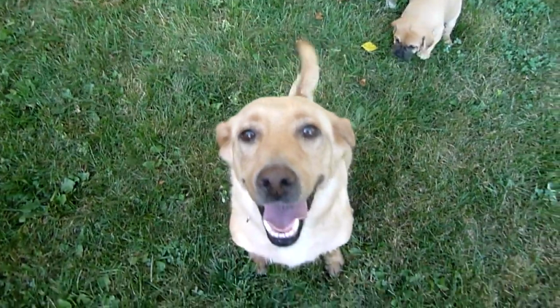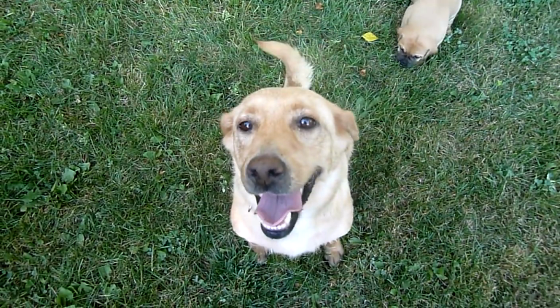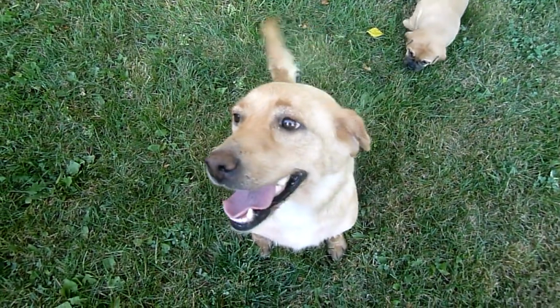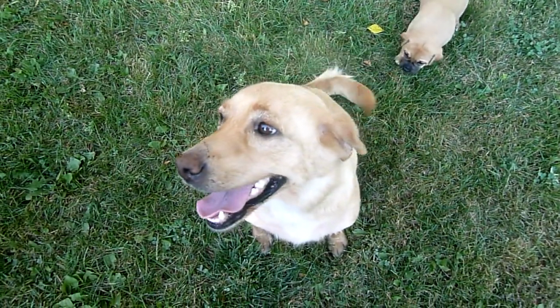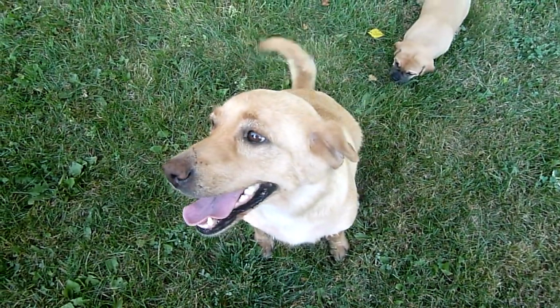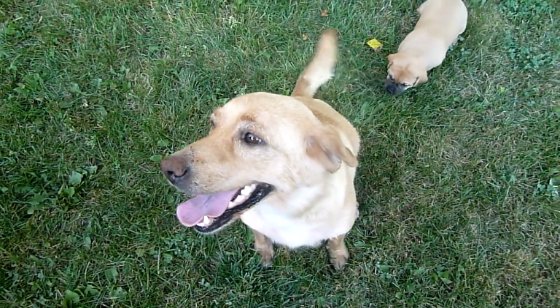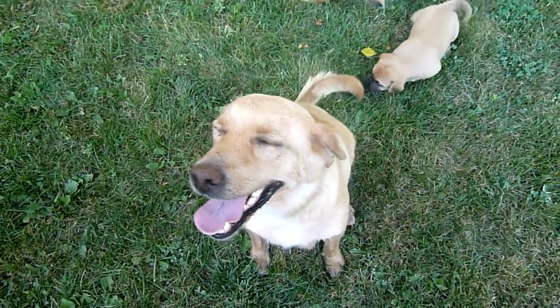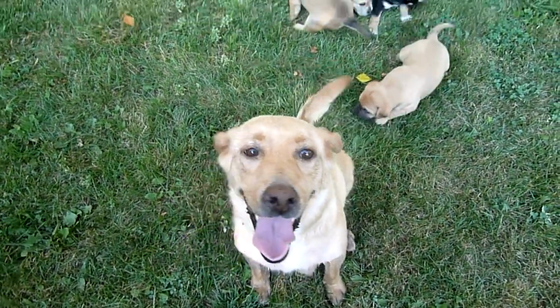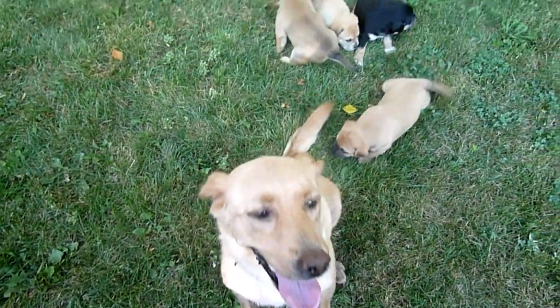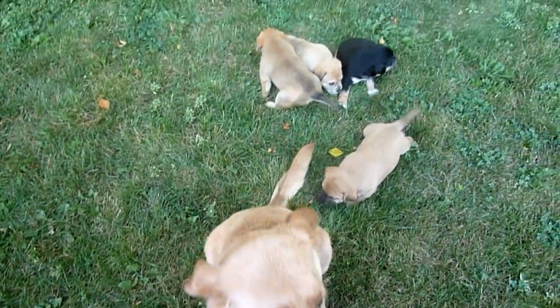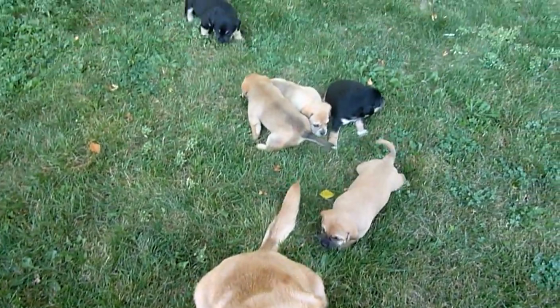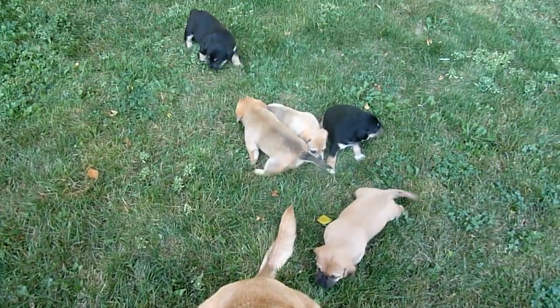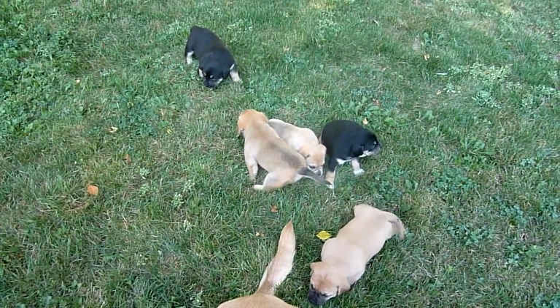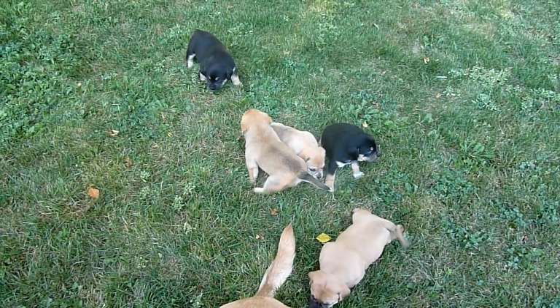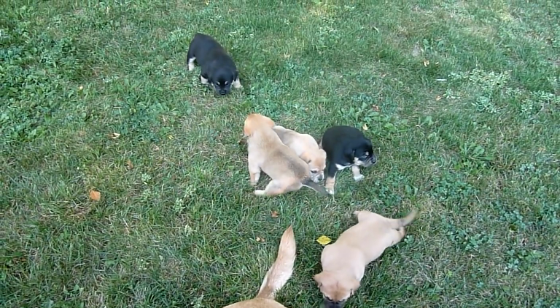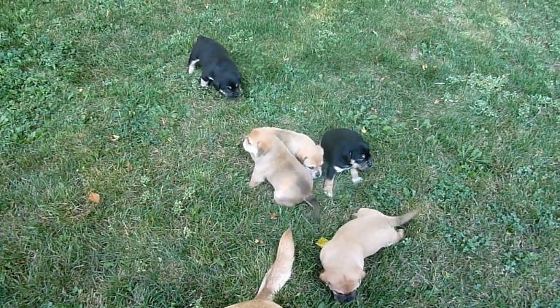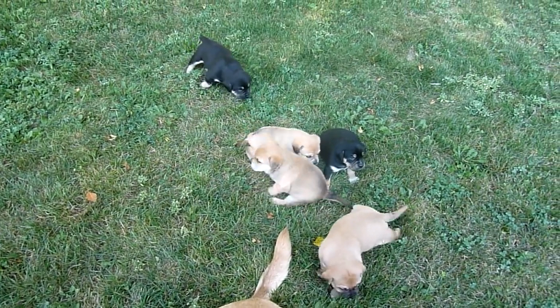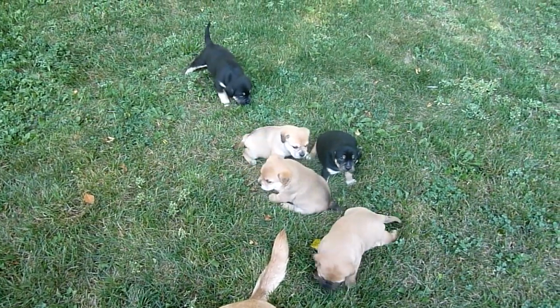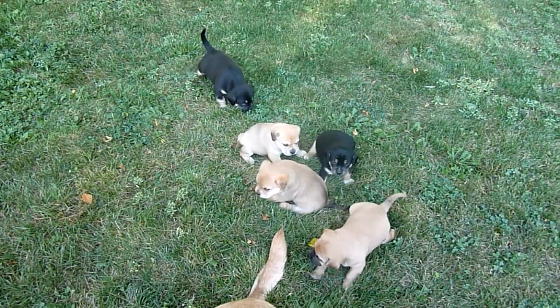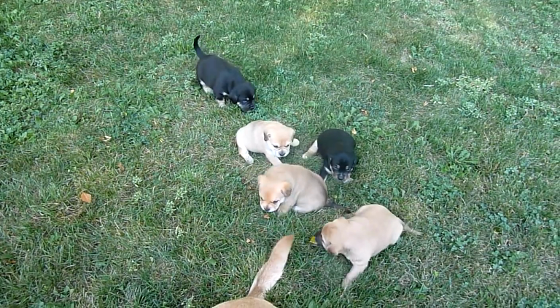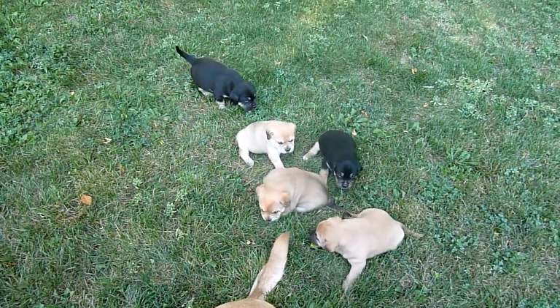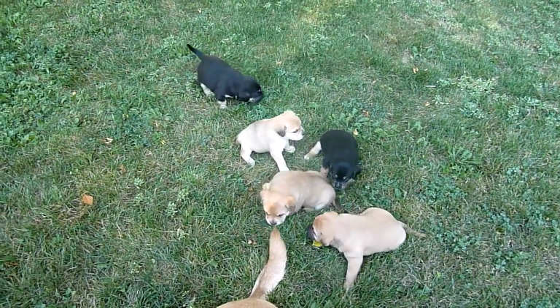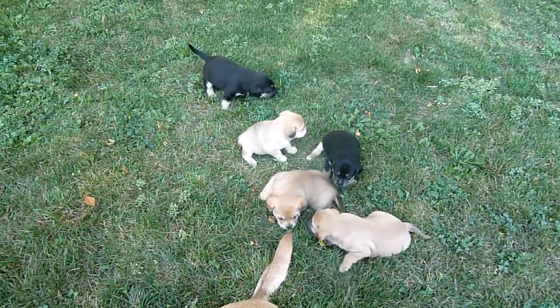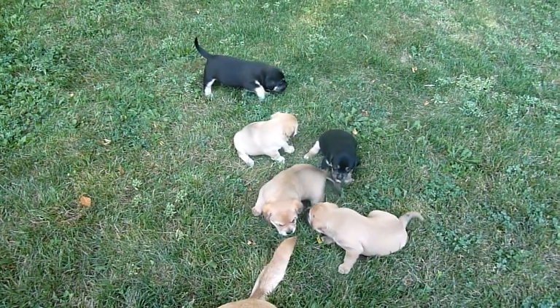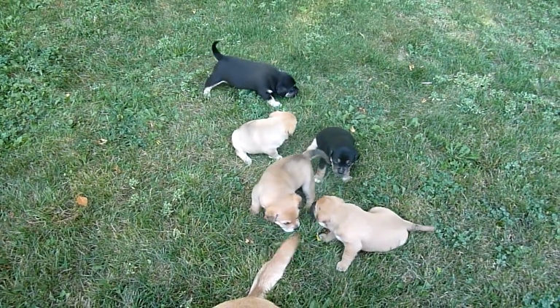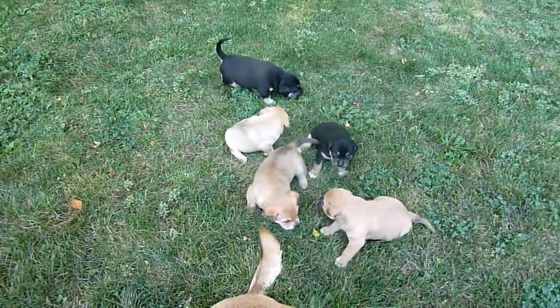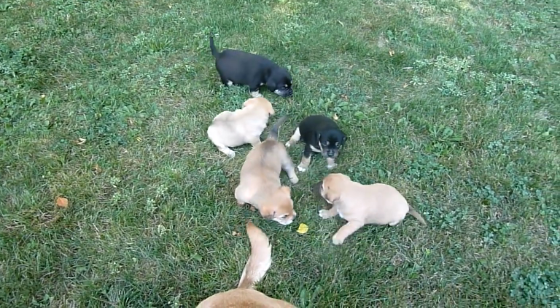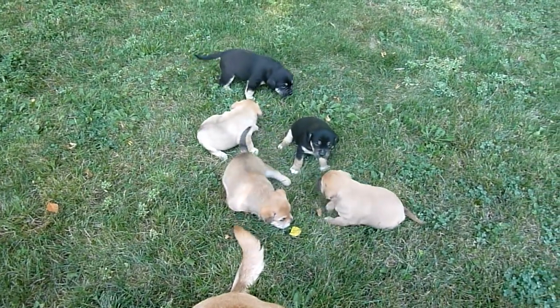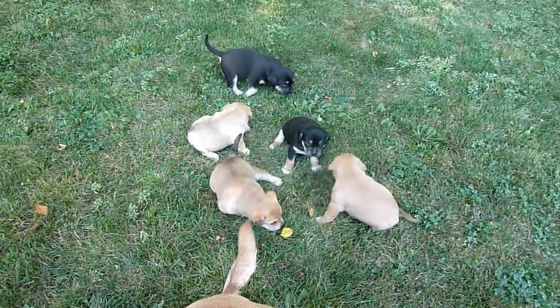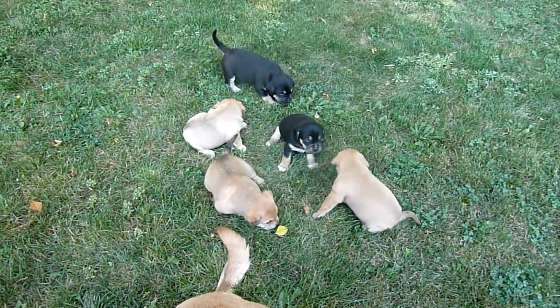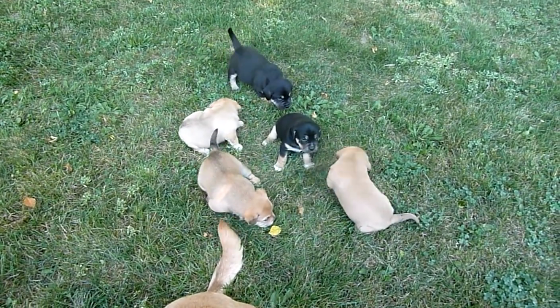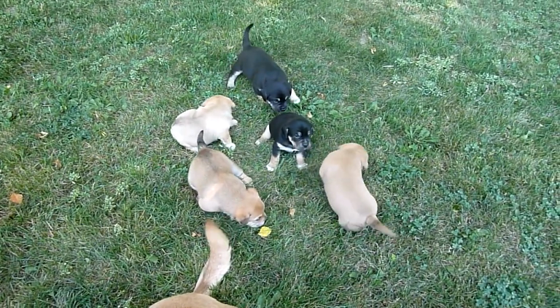Hi pretty girl. Looks like the shepherds are the black ones.